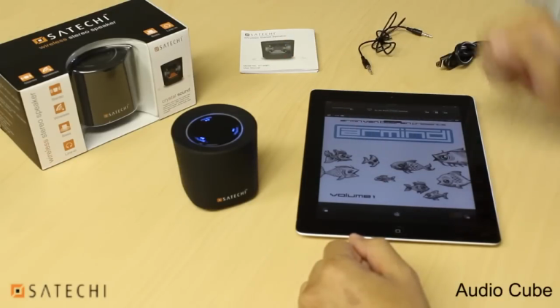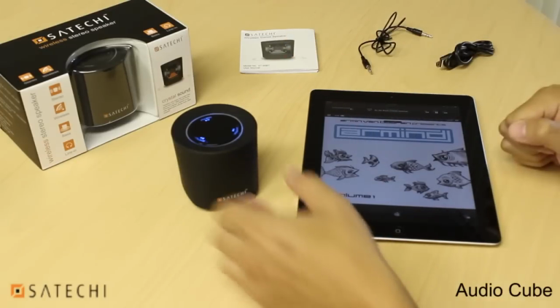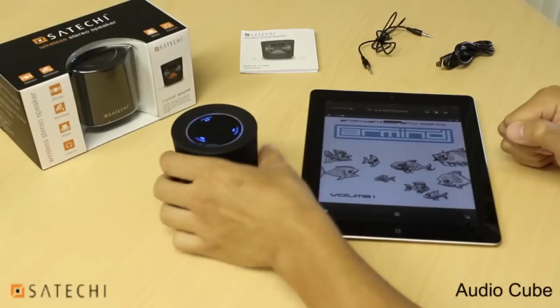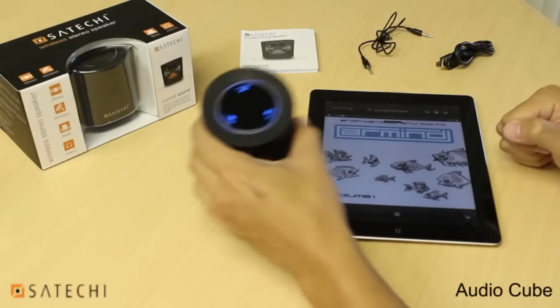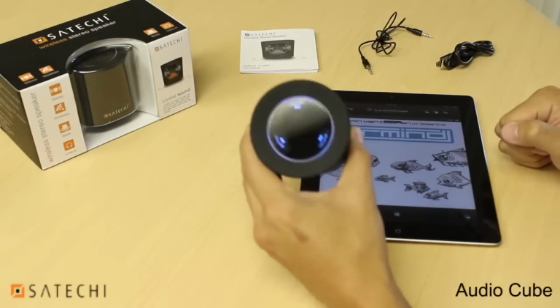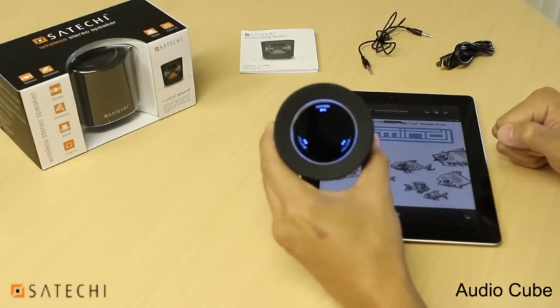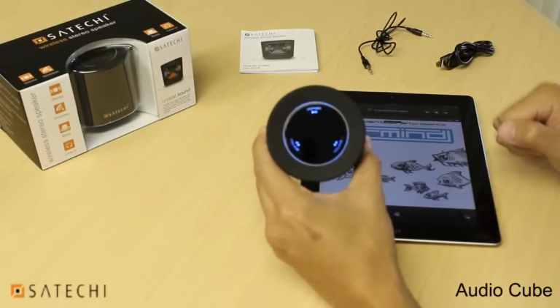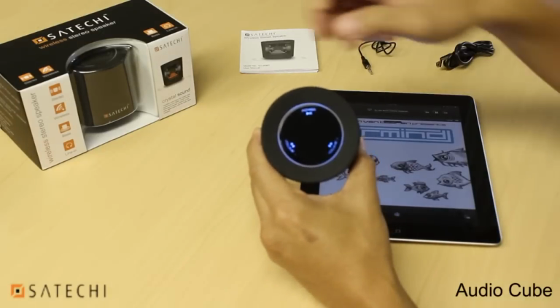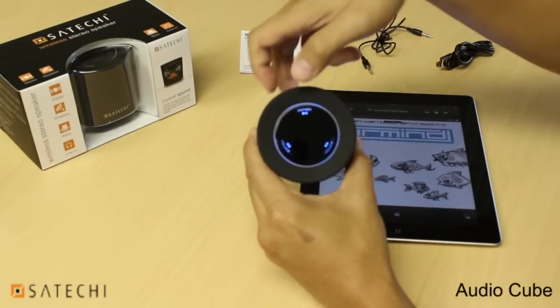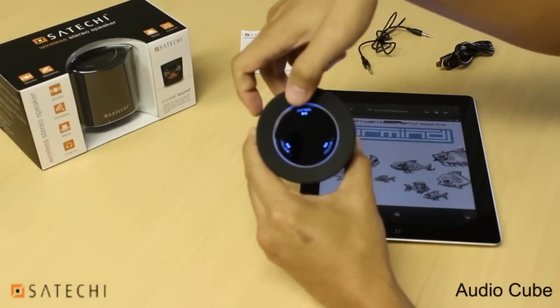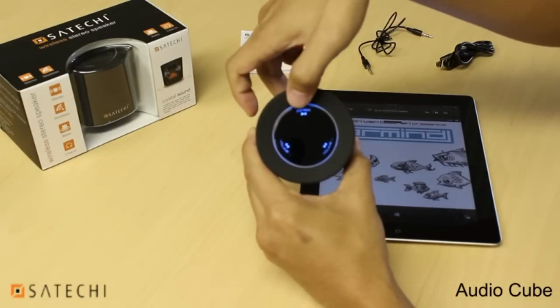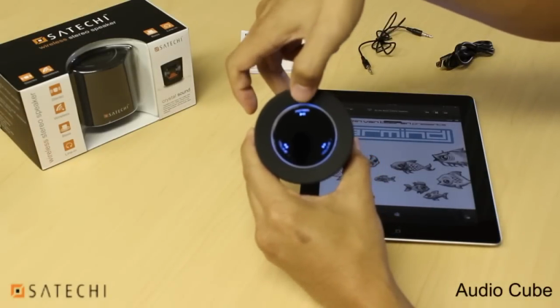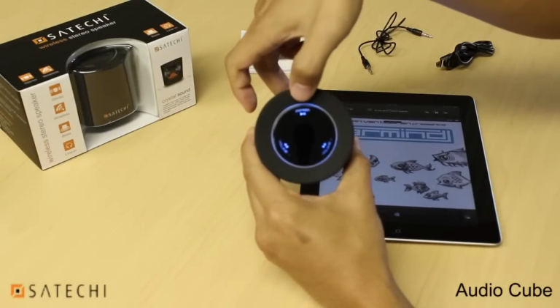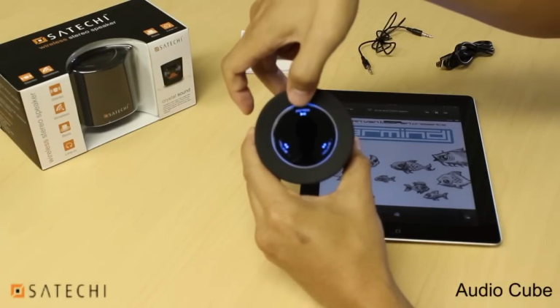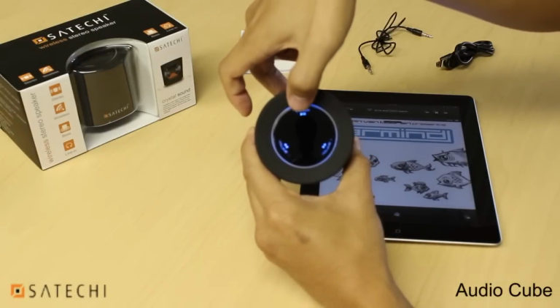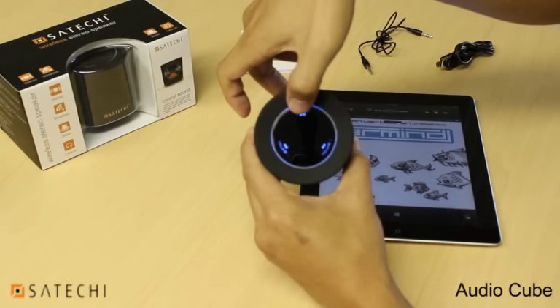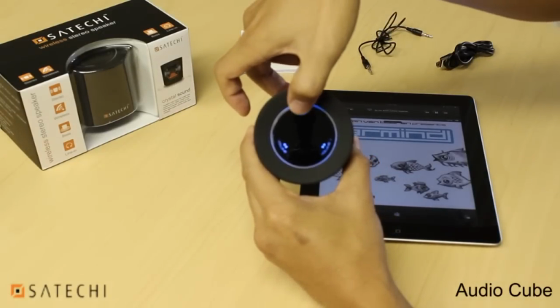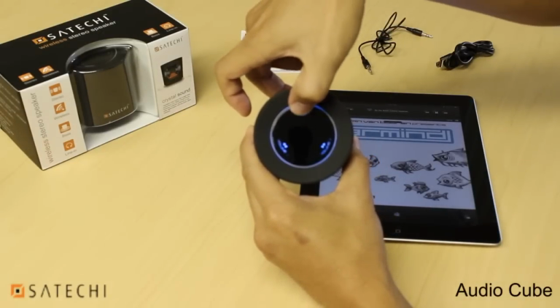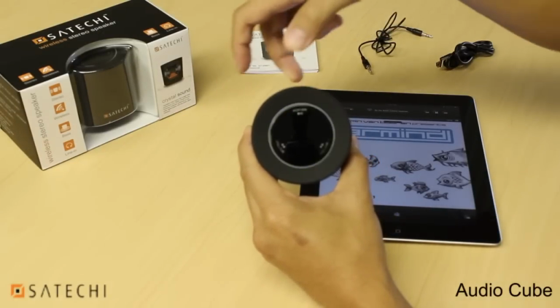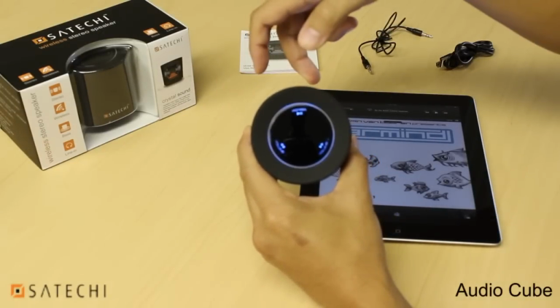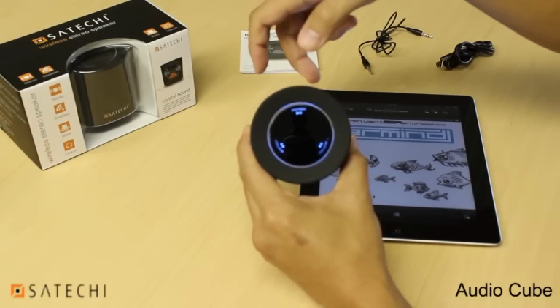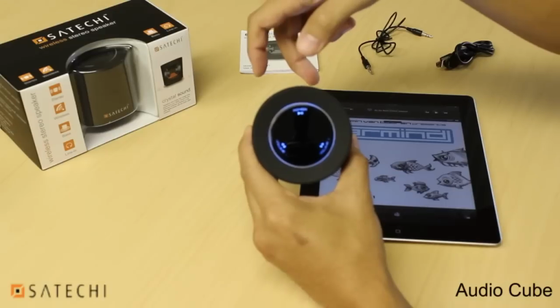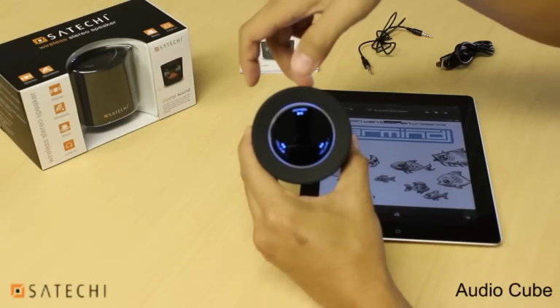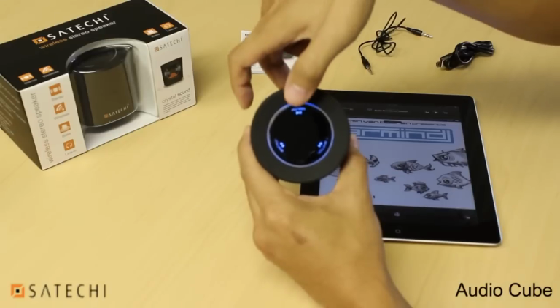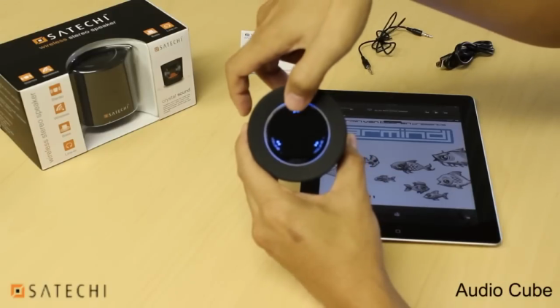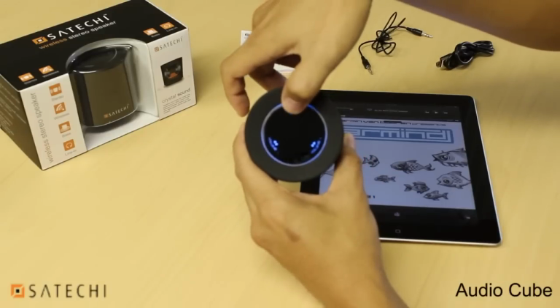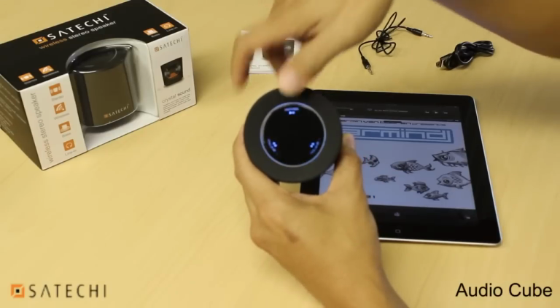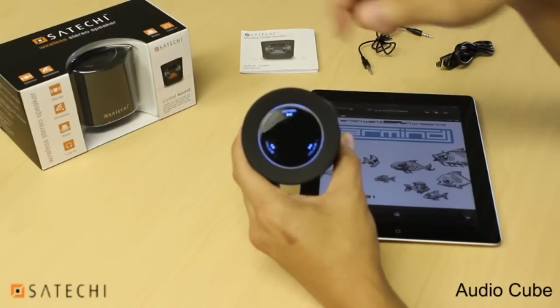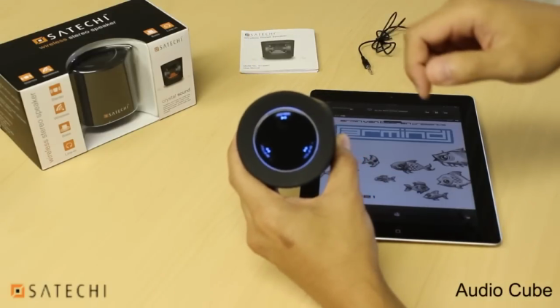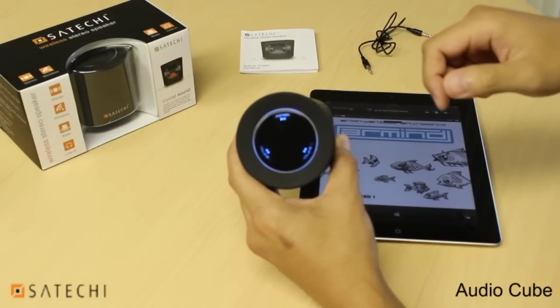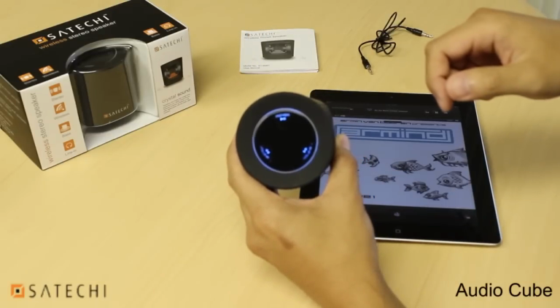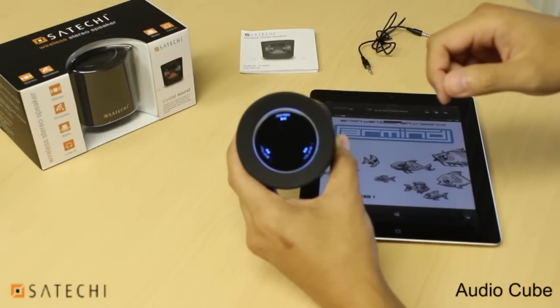You can play or pause your track by pressing the power button once — there's a pause, and there's a play.